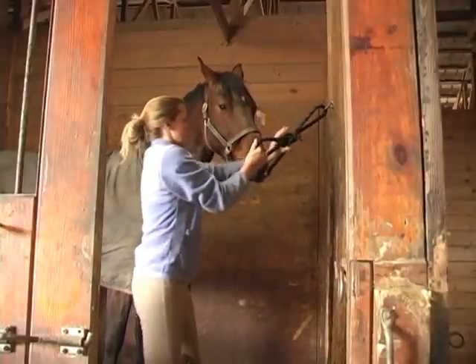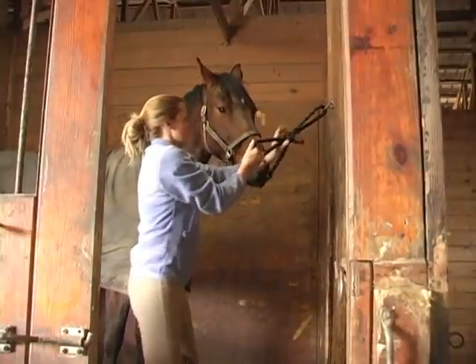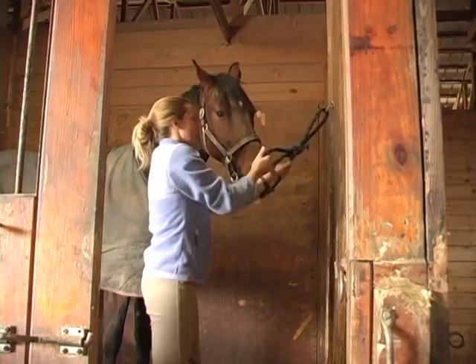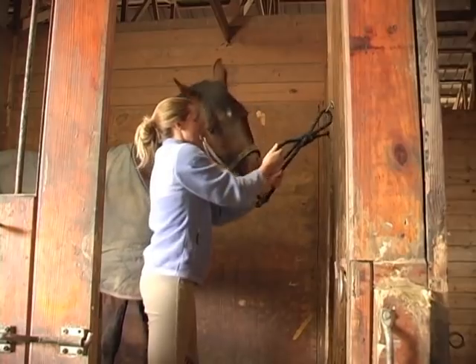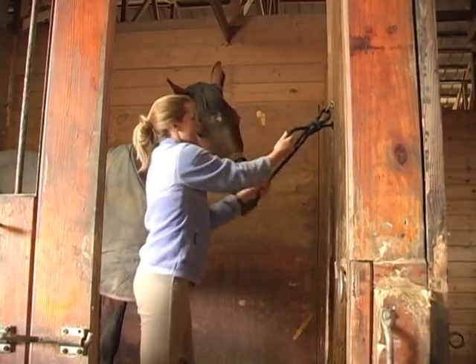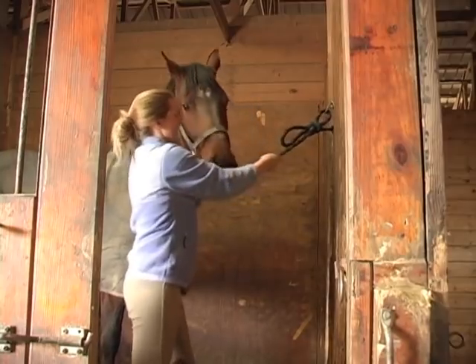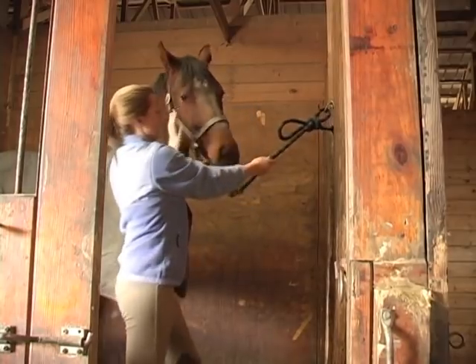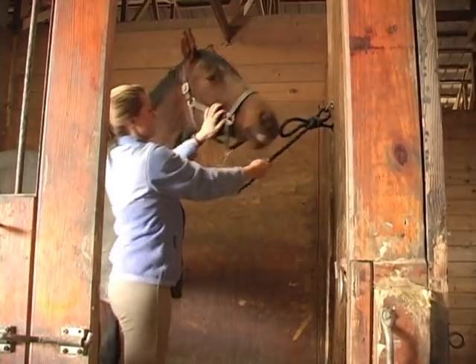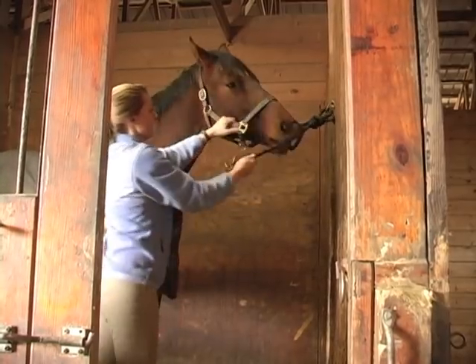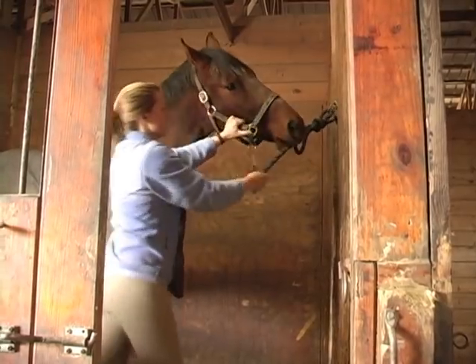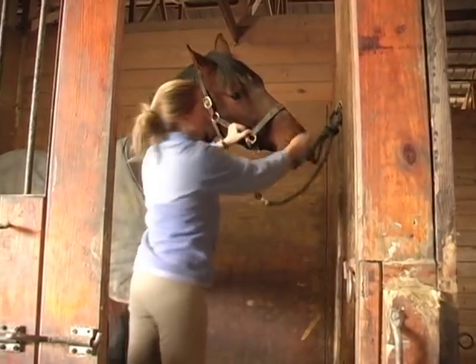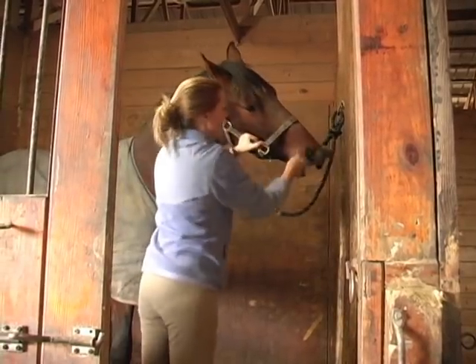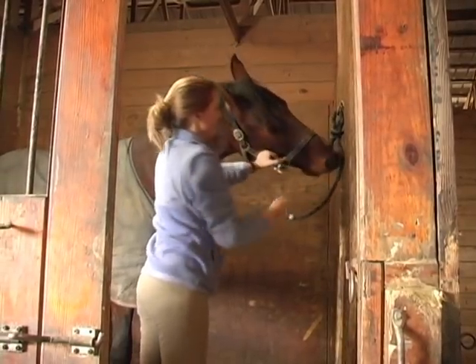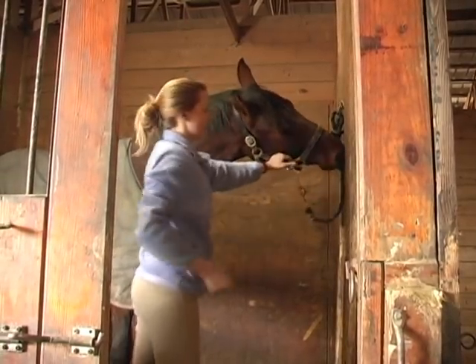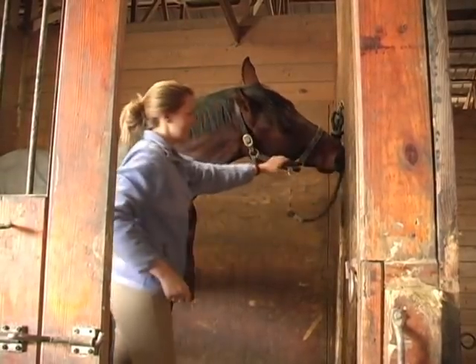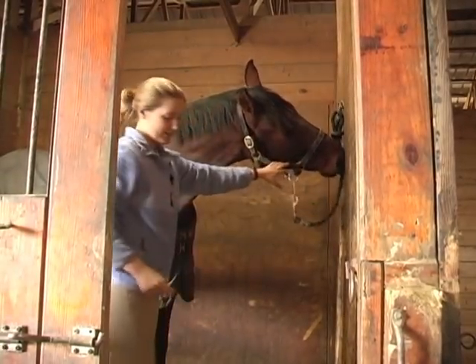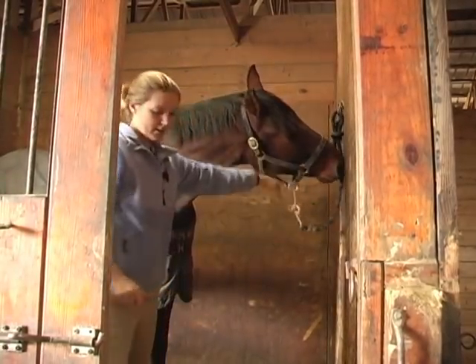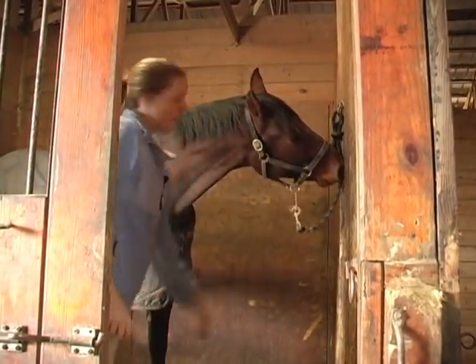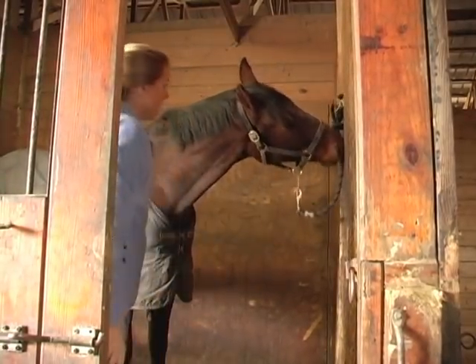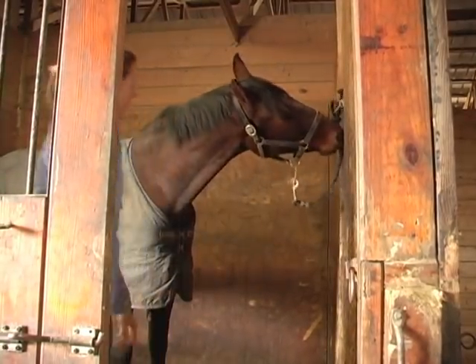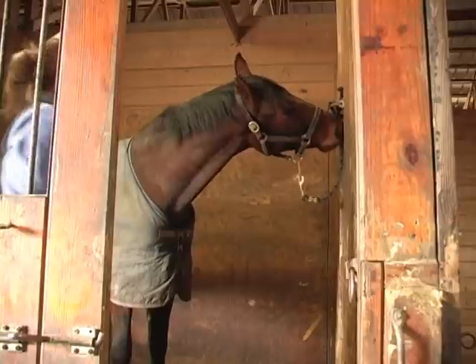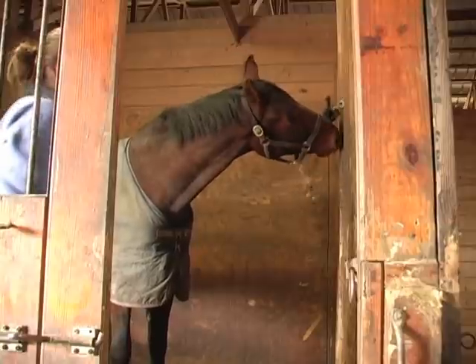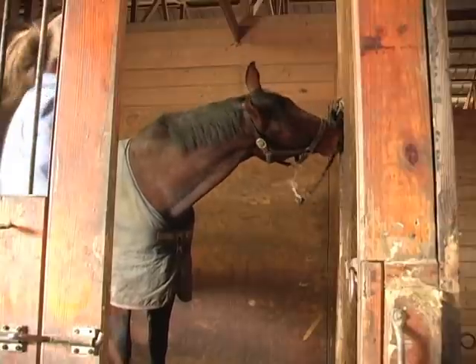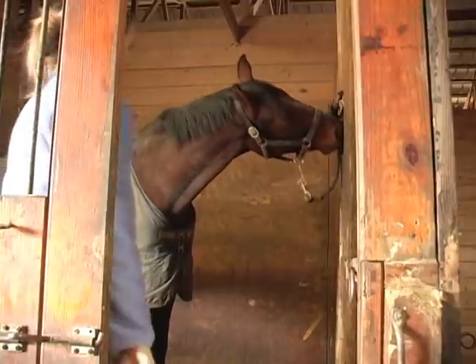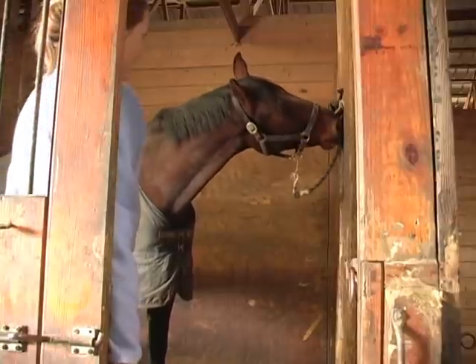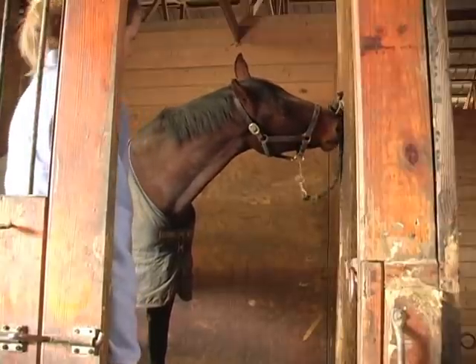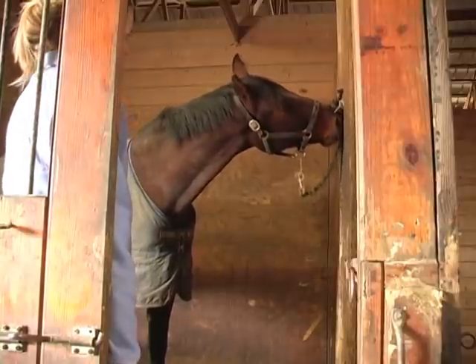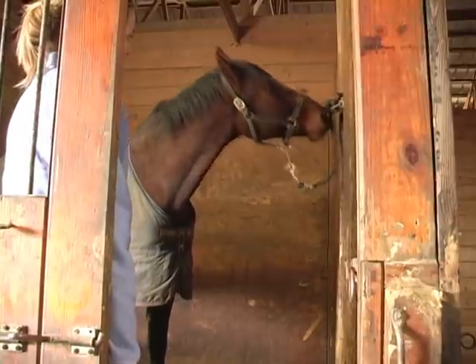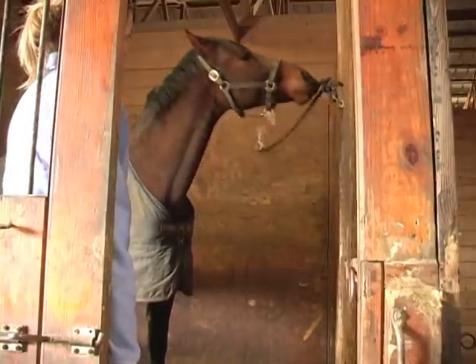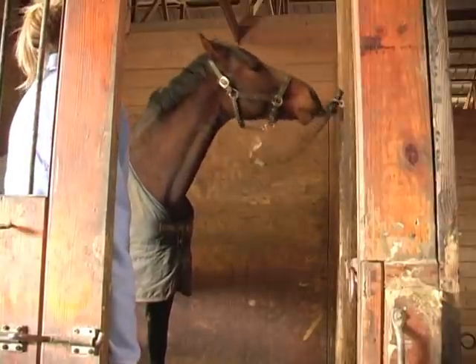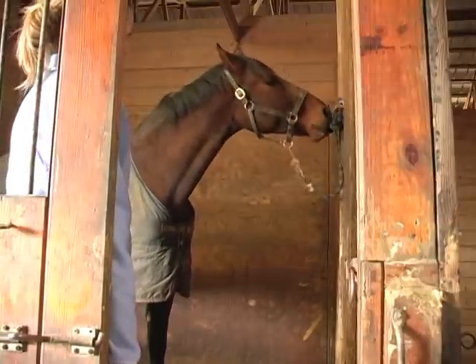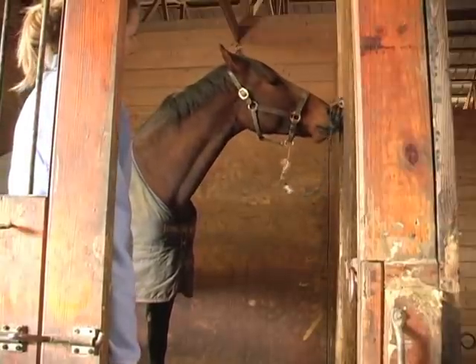It's important that we use this kind of knot so that if we get into trouble we can quickly release. And then you just want to stand by and make sure everything goes okay.